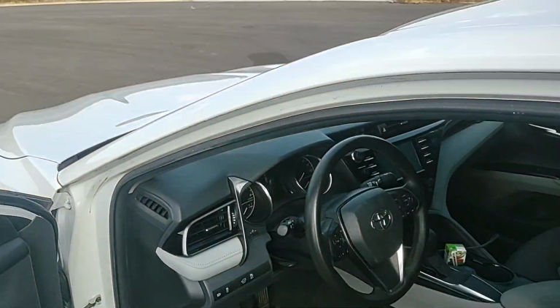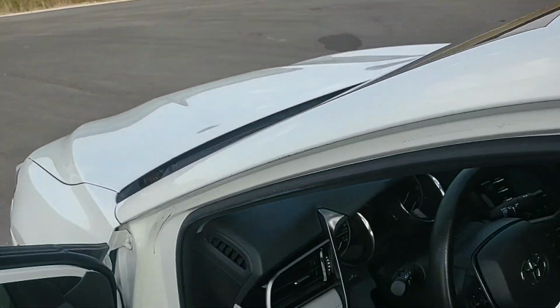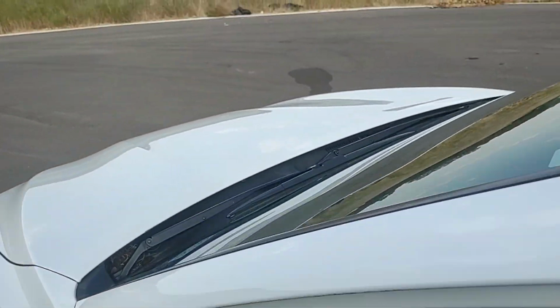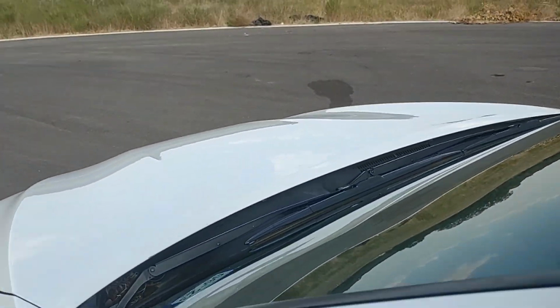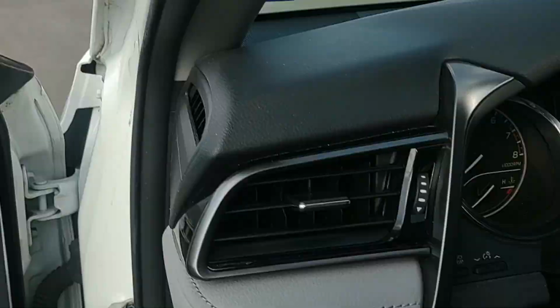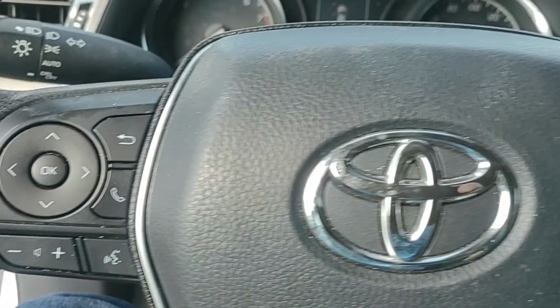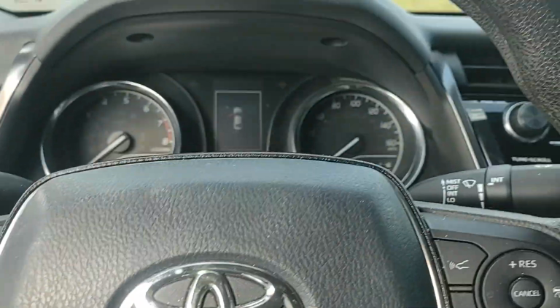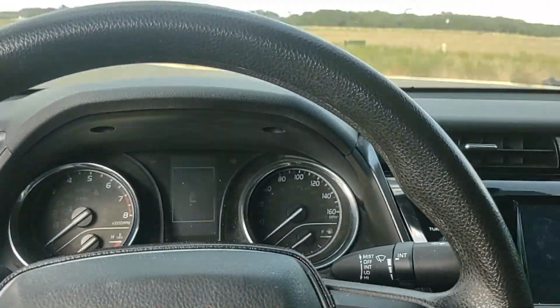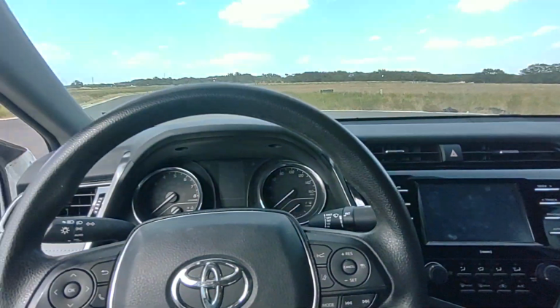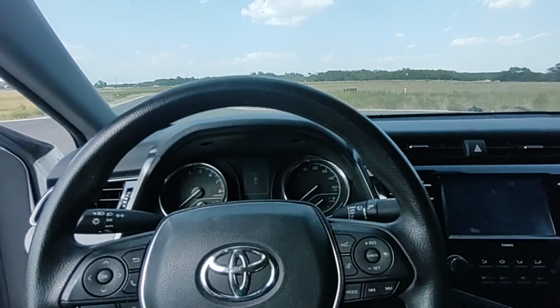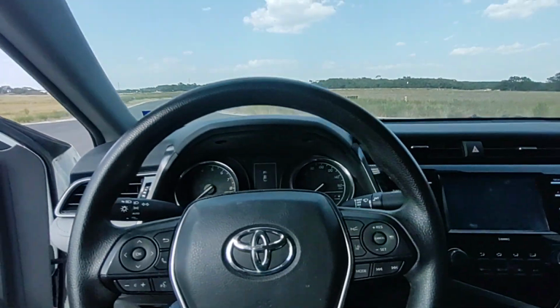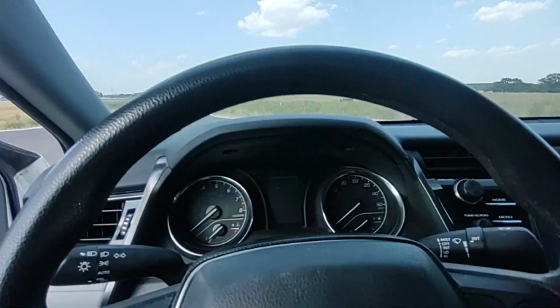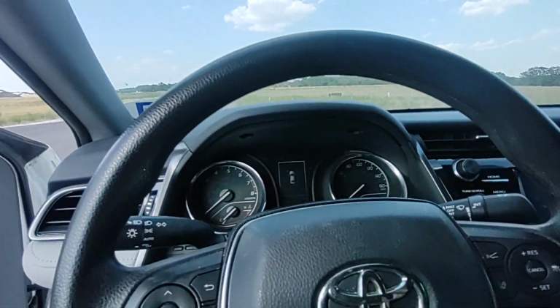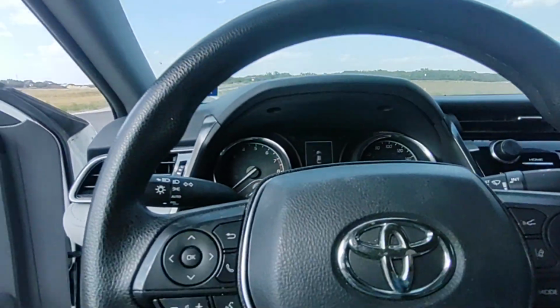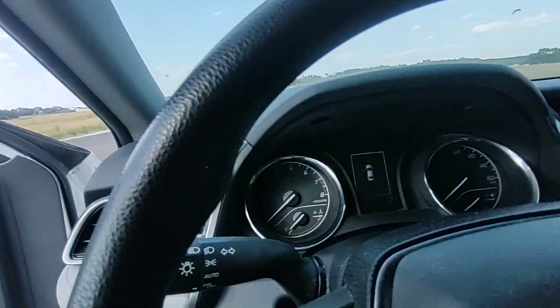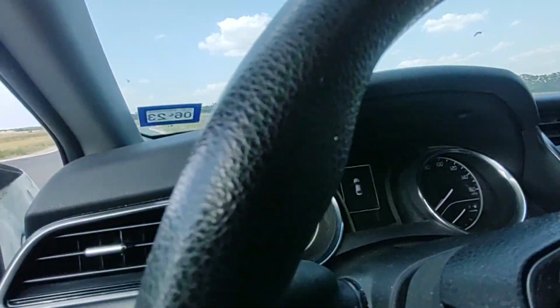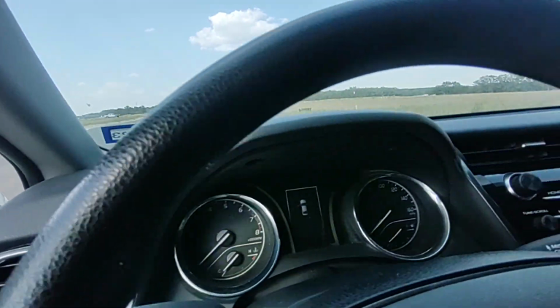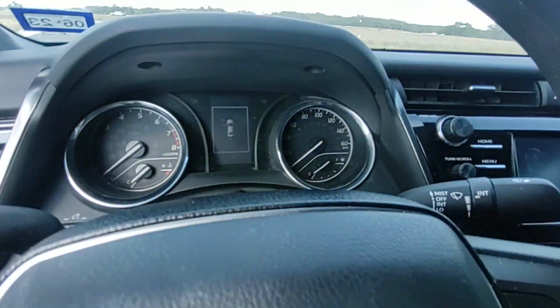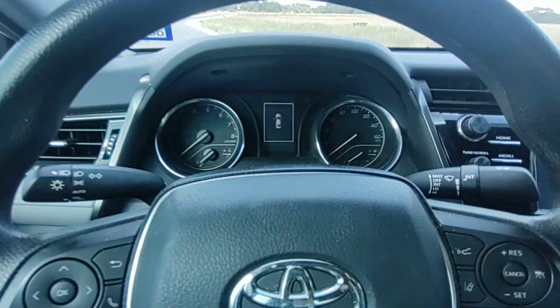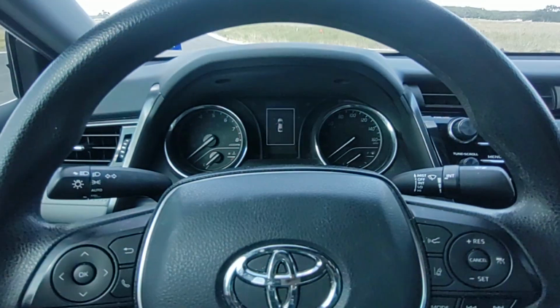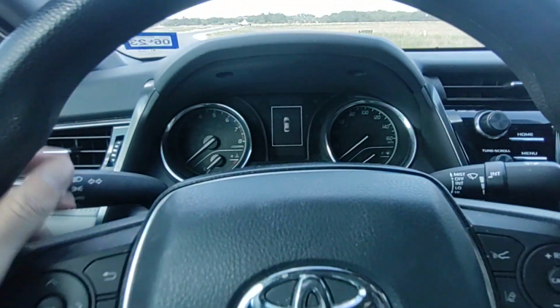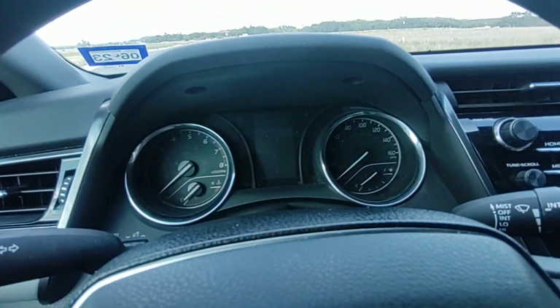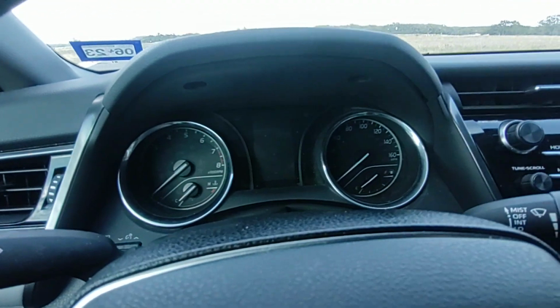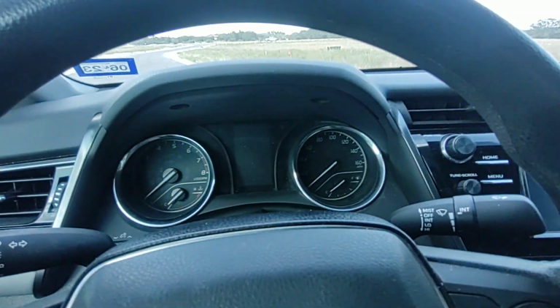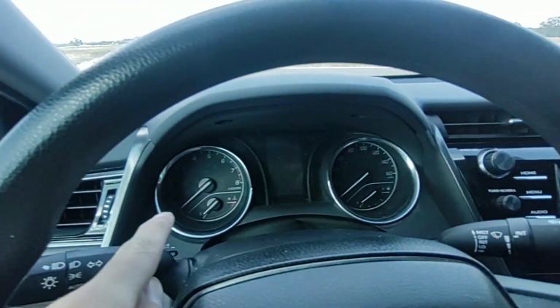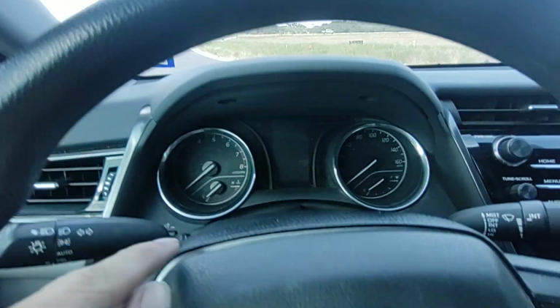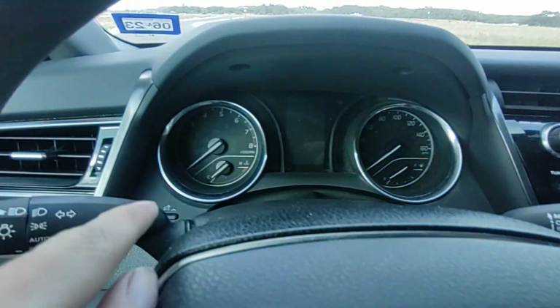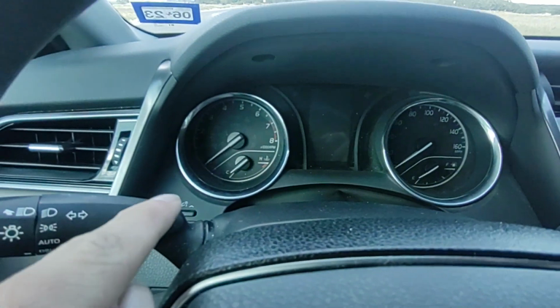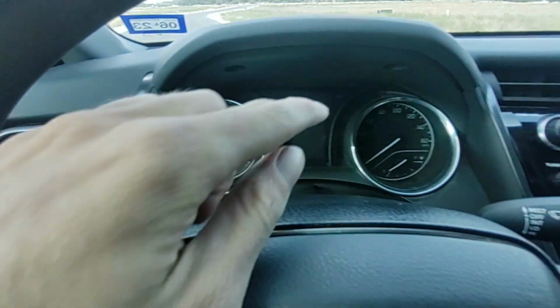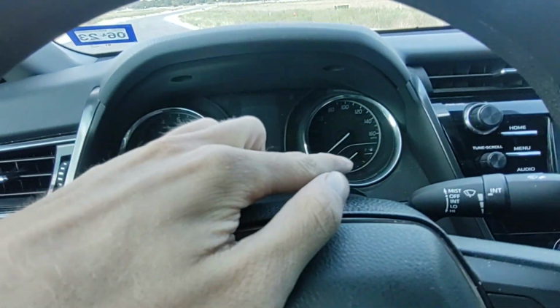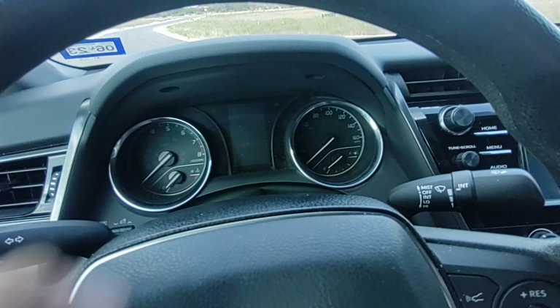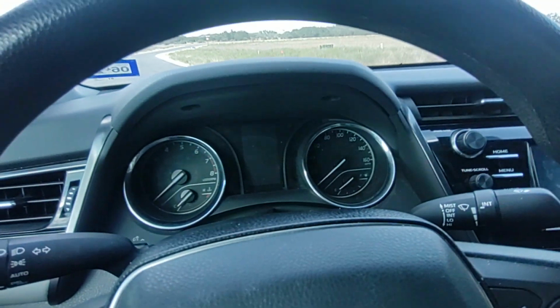Here's your interior — just want a quick review. We have right here your still analog gauge cluster. You have your tachometer, temperature, fuel gauge, and speedo.